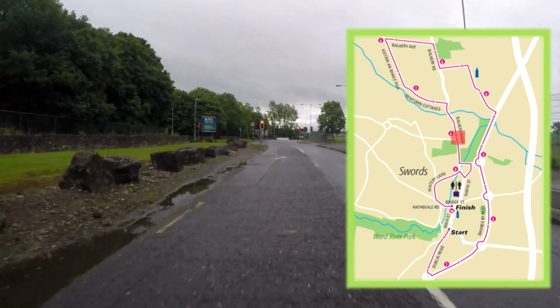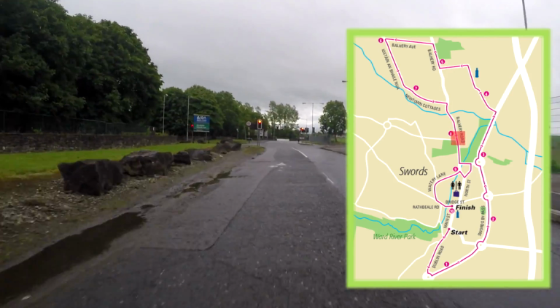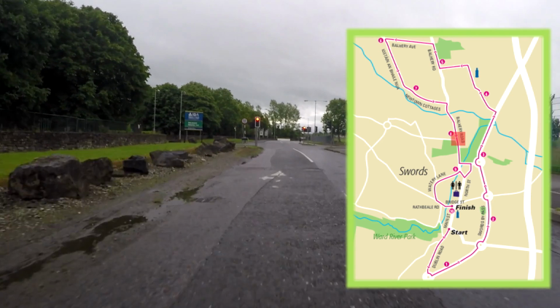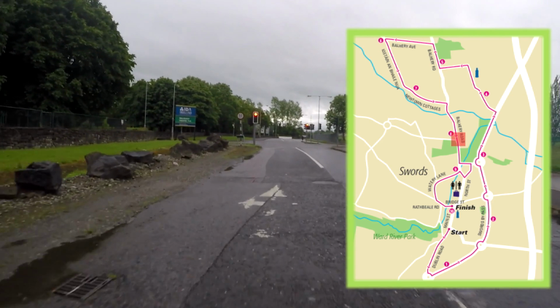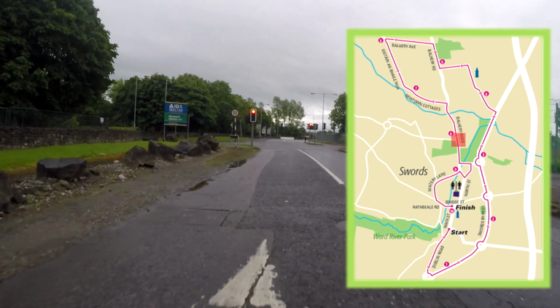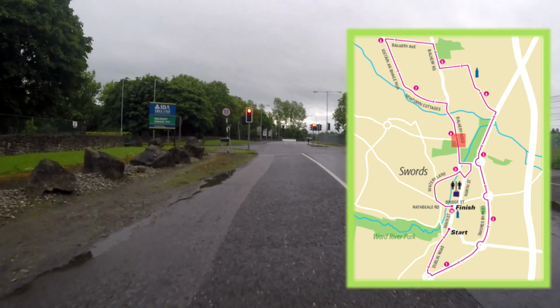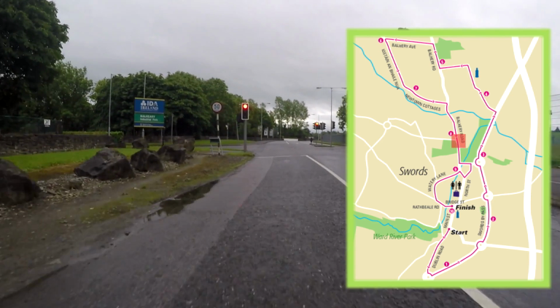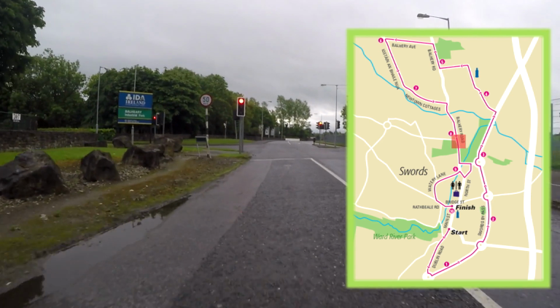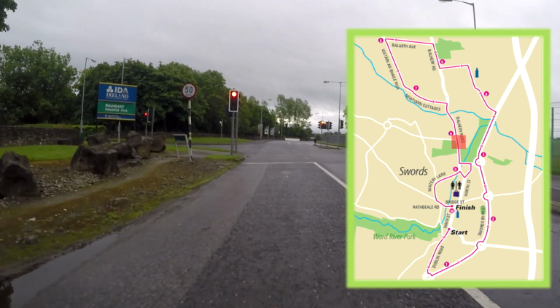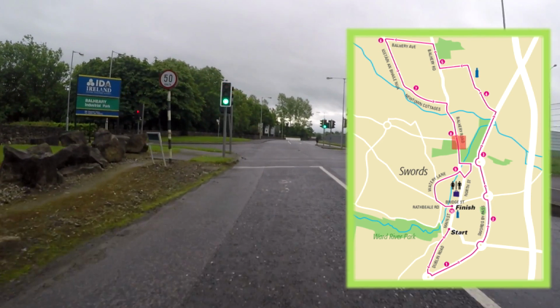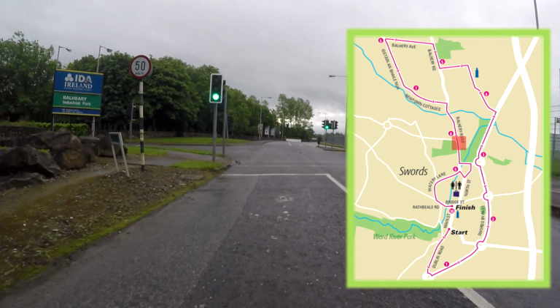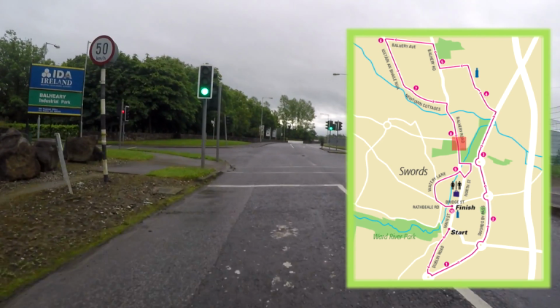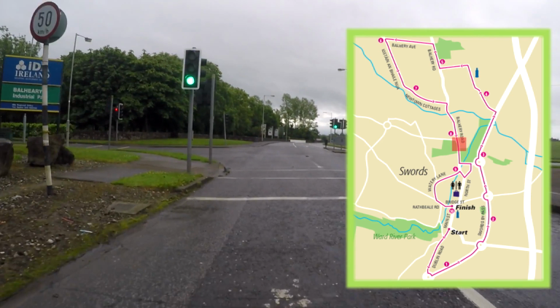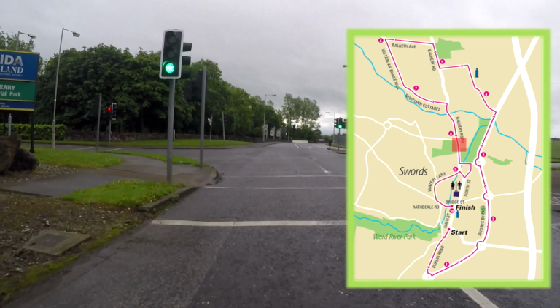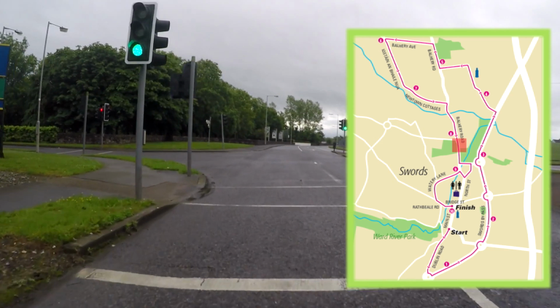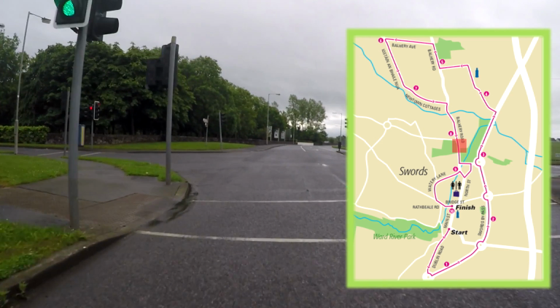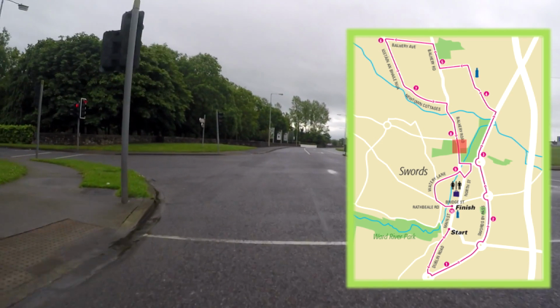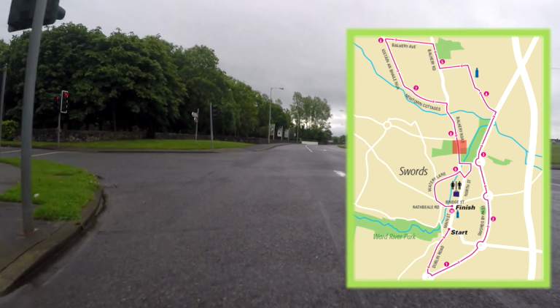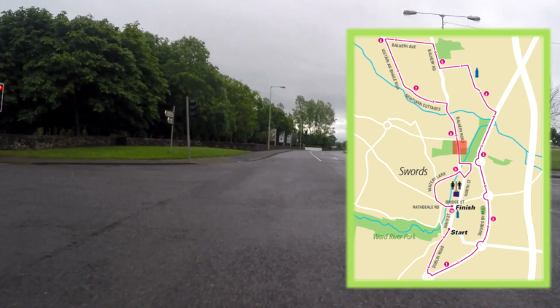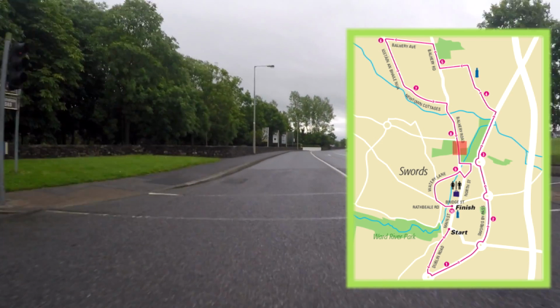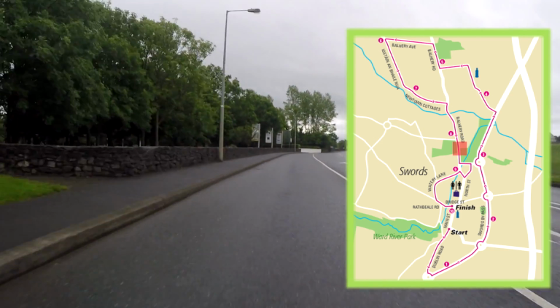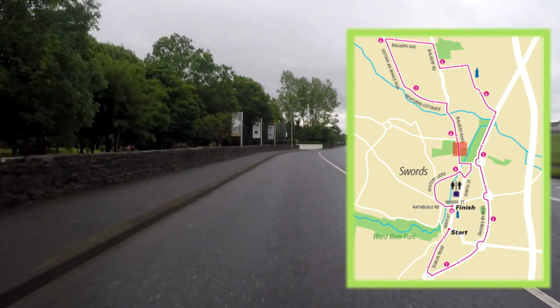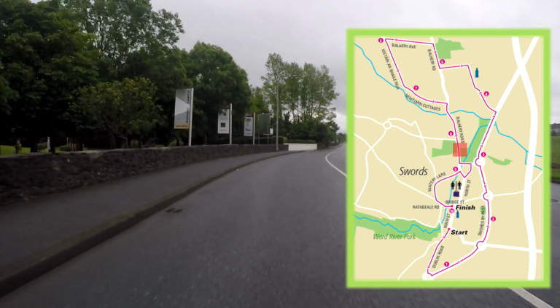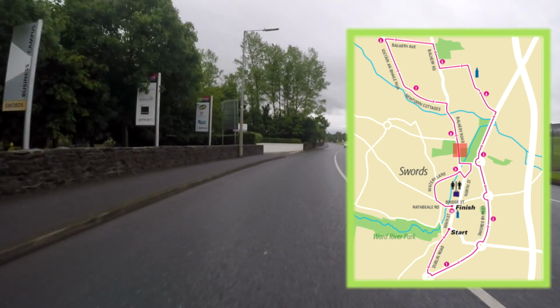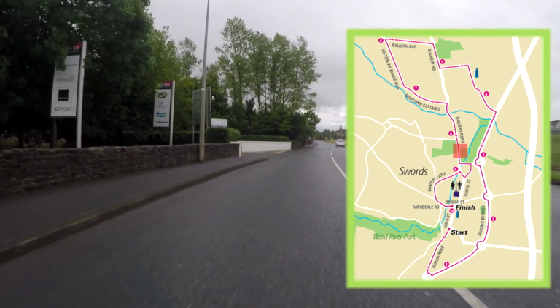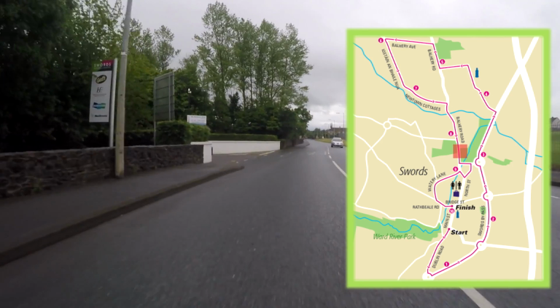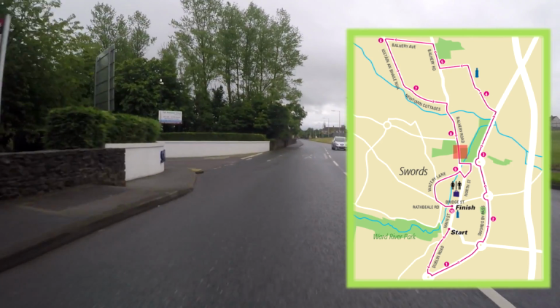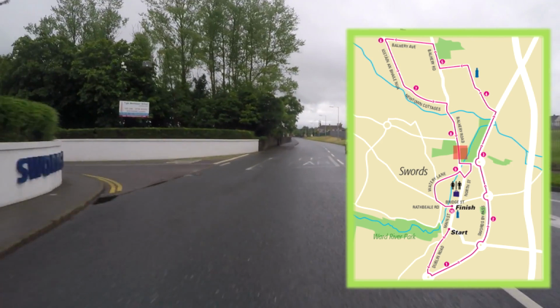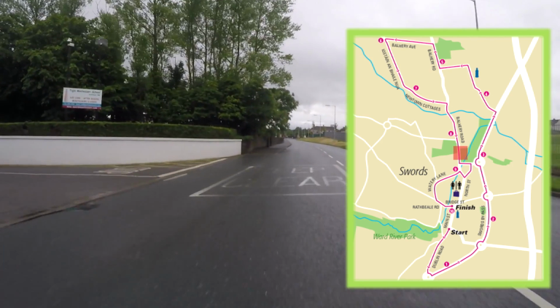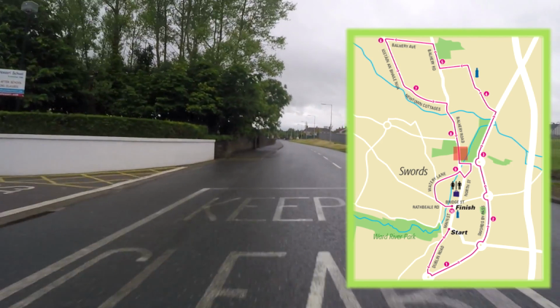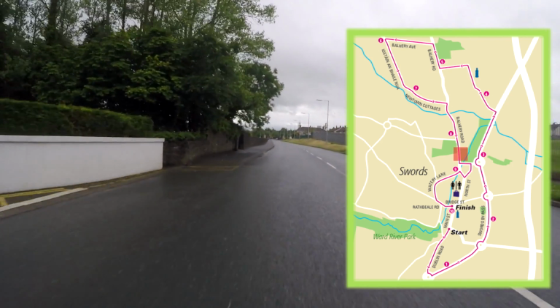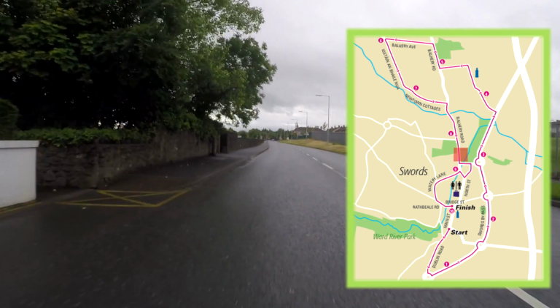As we approach the set of traffic lights at the junction with Glen Ellyn, we are travelling straight through in the direction of the finish. We have St Finian's GAA Club on our right hand side.